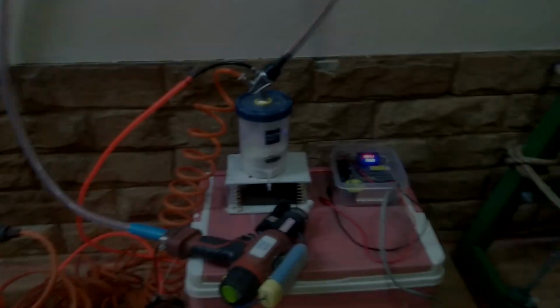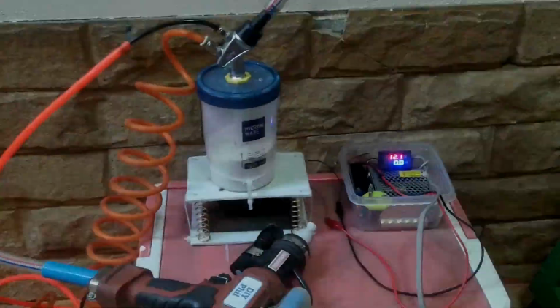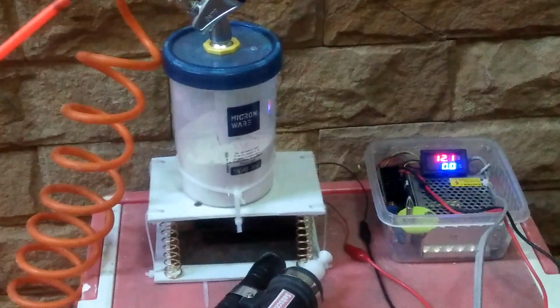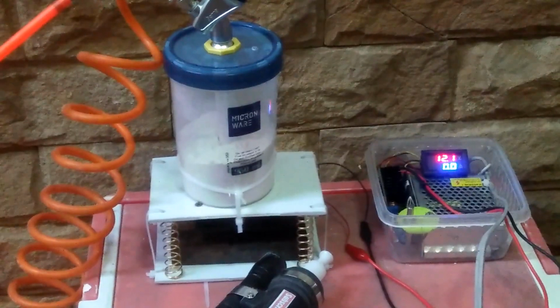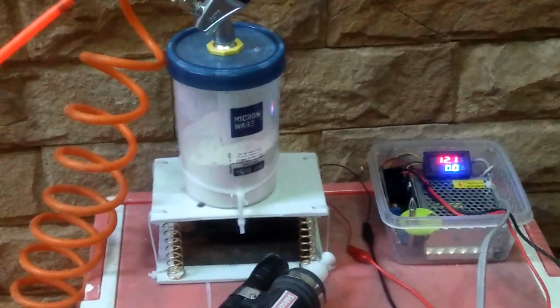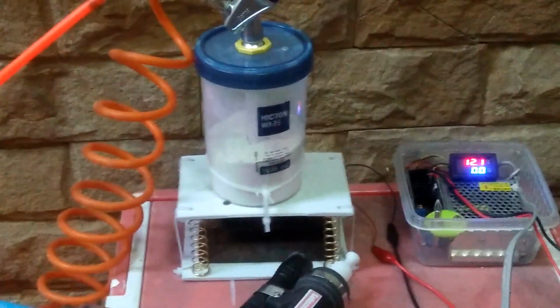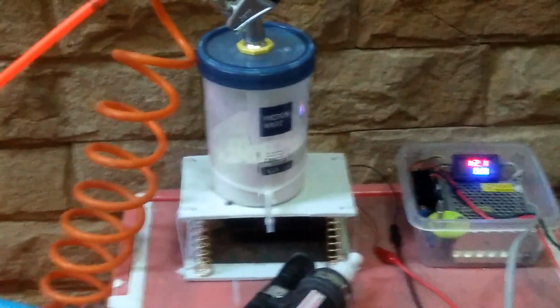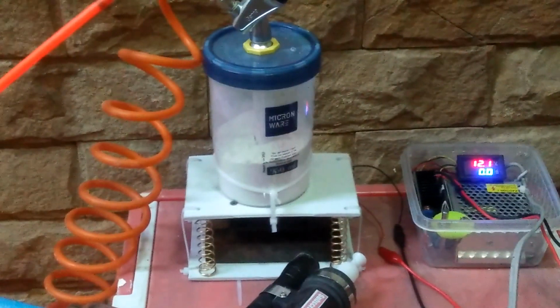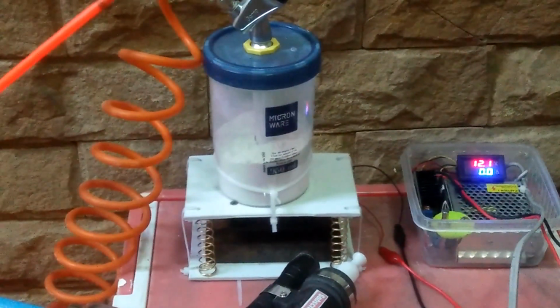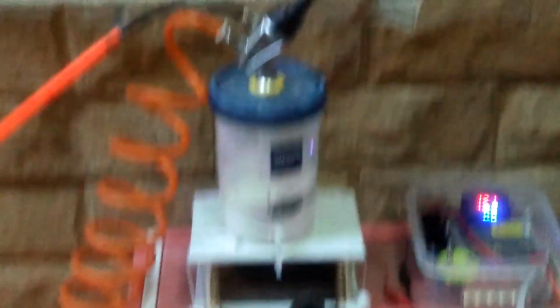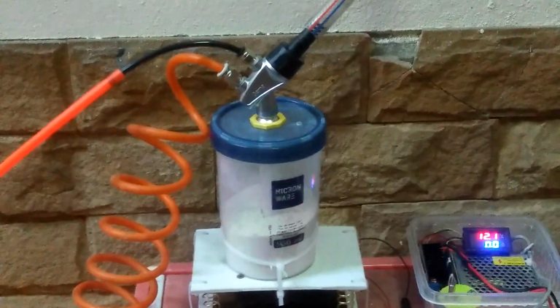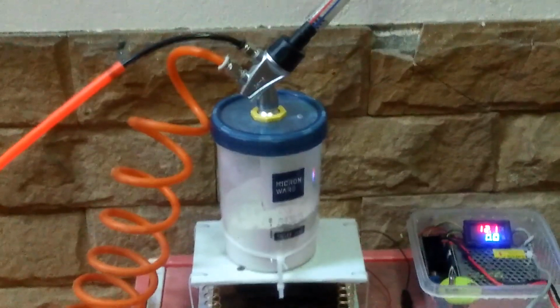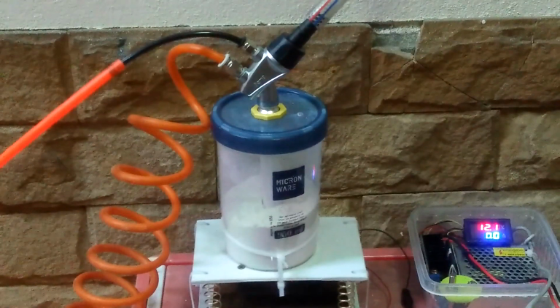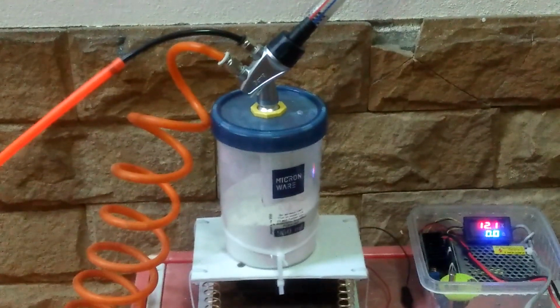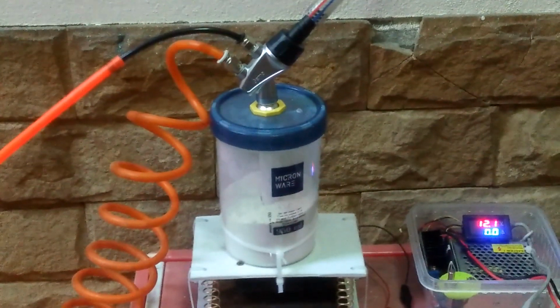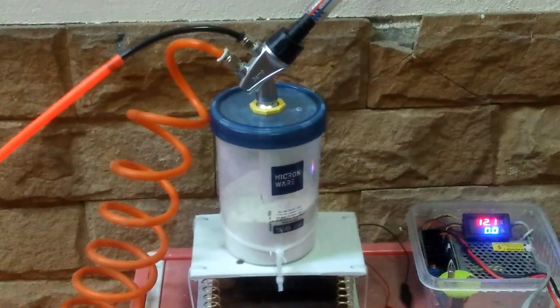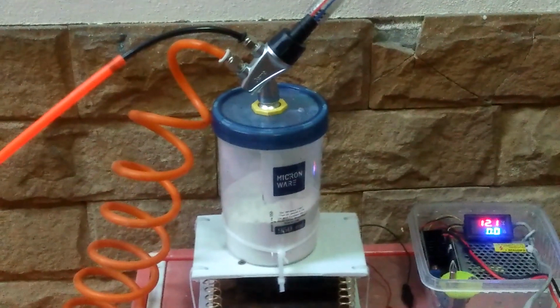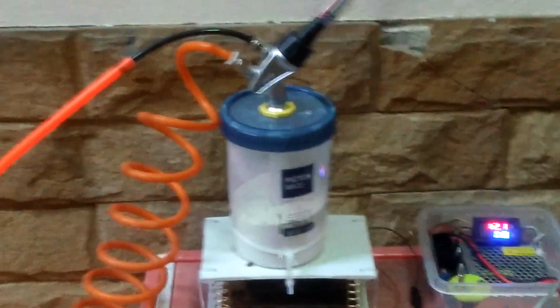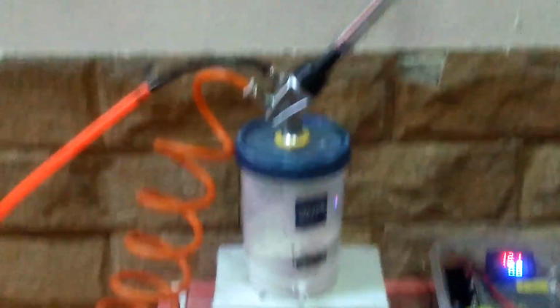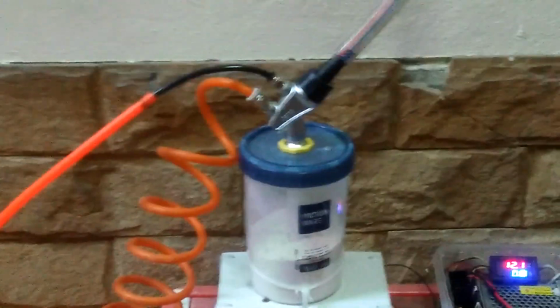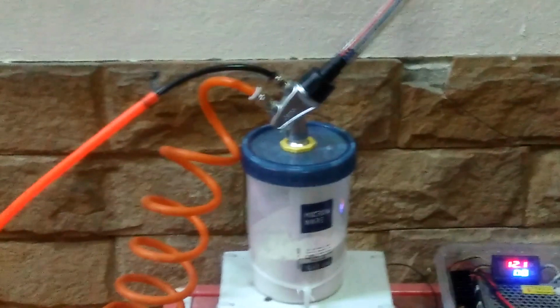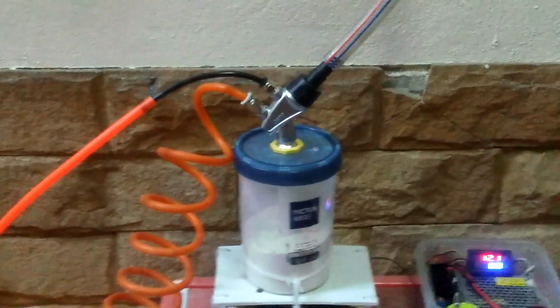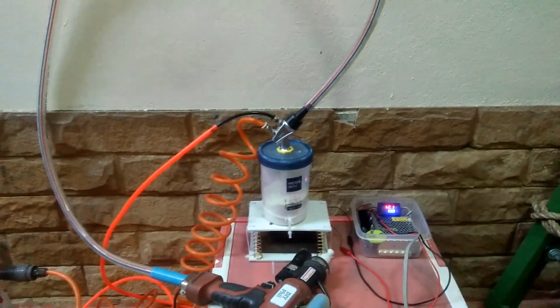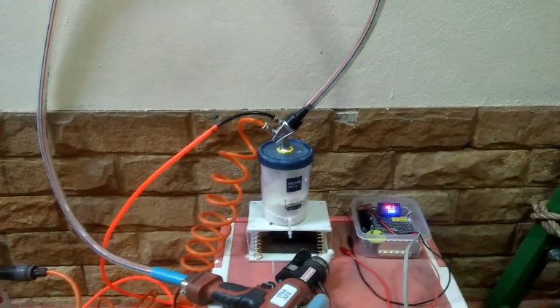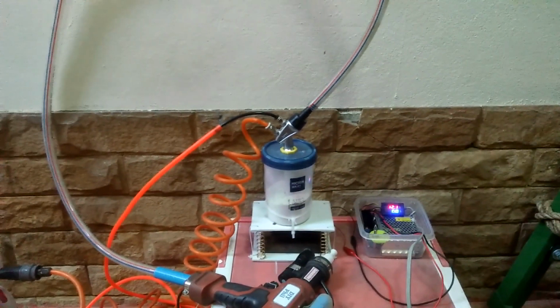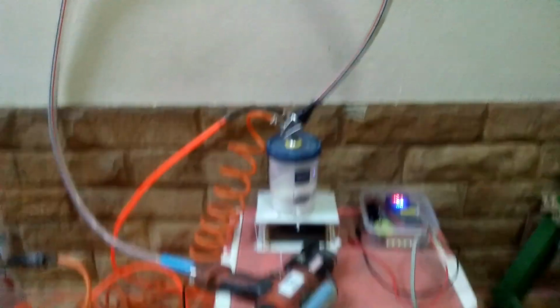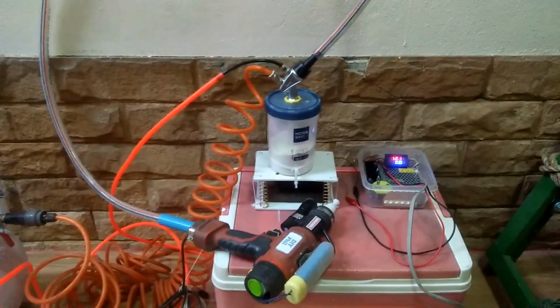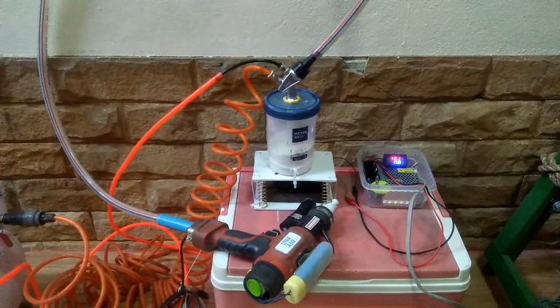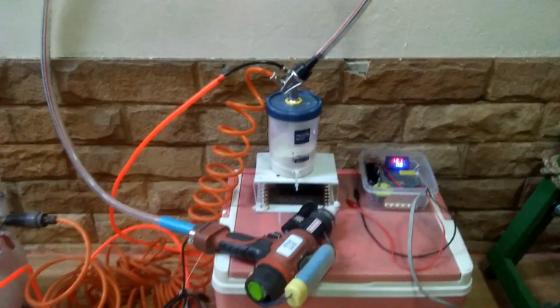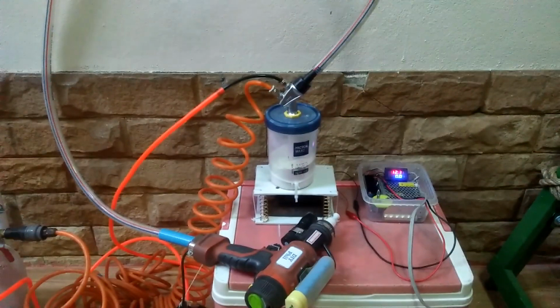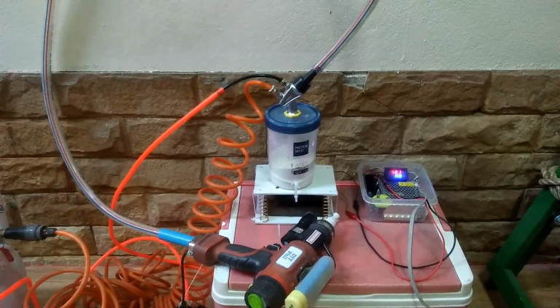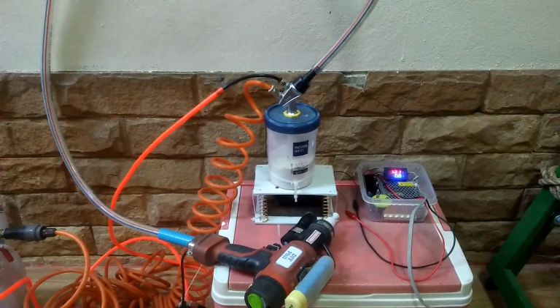Hello and welcome. In this video I will show you how I was able to add a powder pump to my homemade powder coating gun.